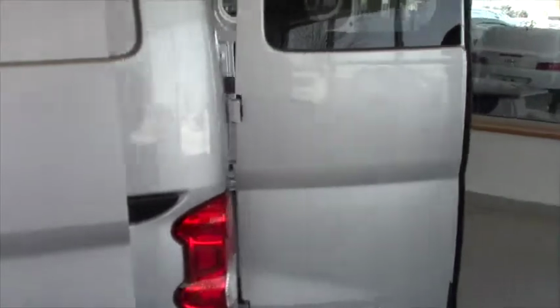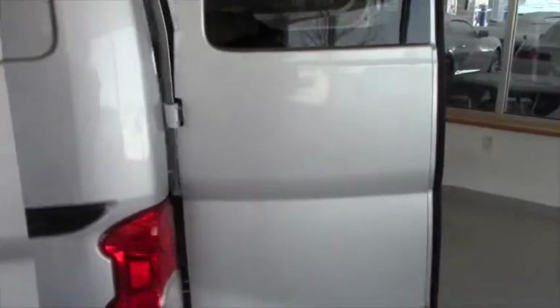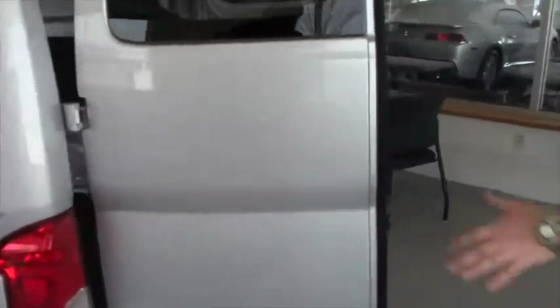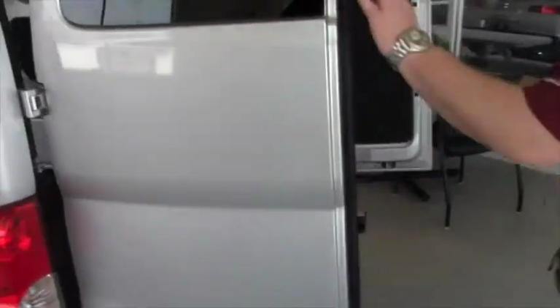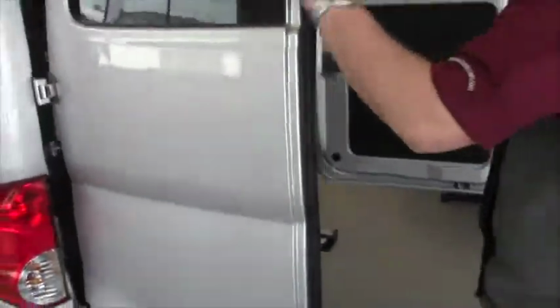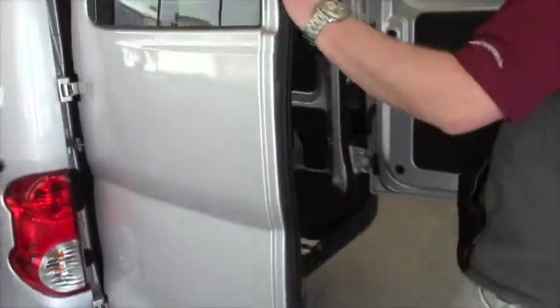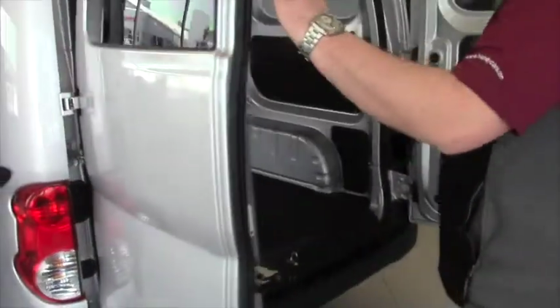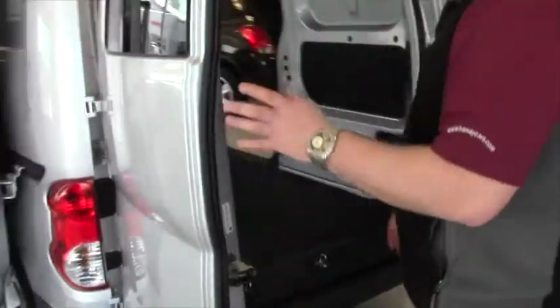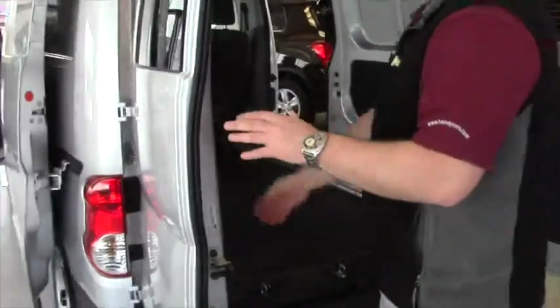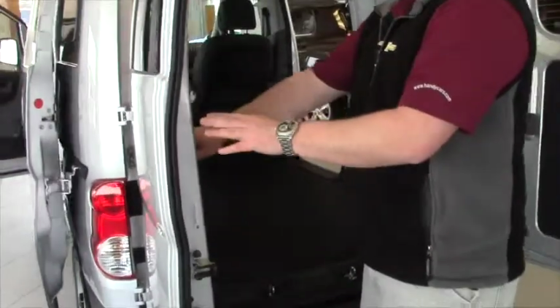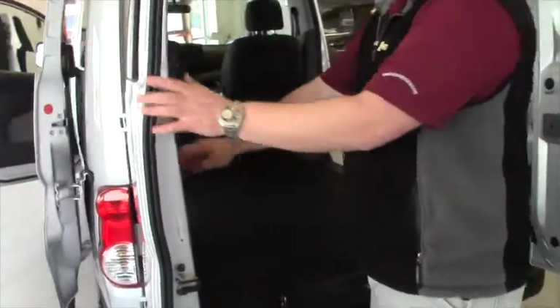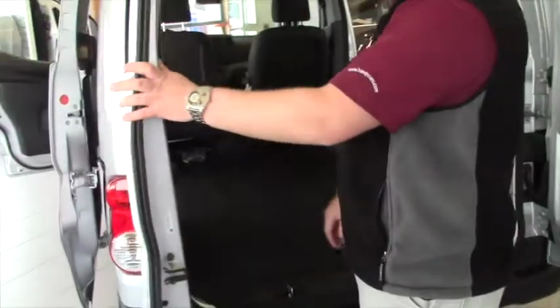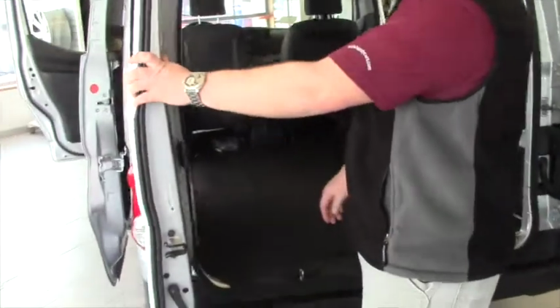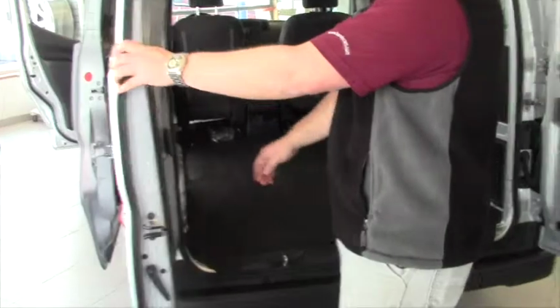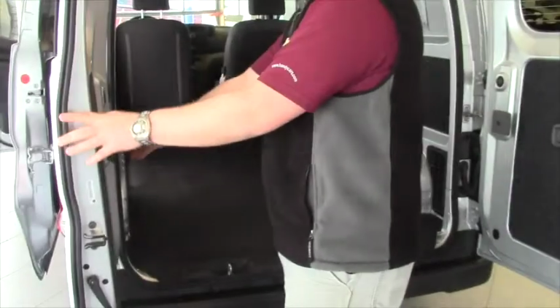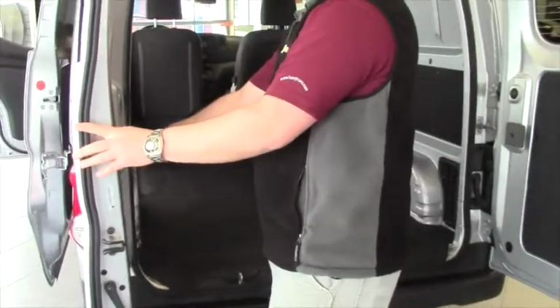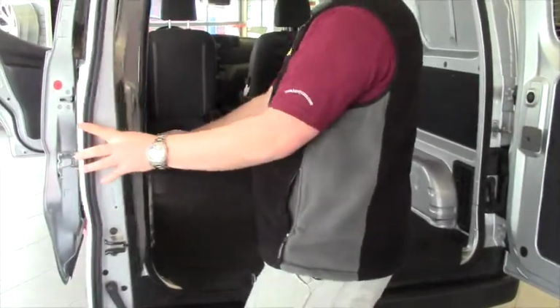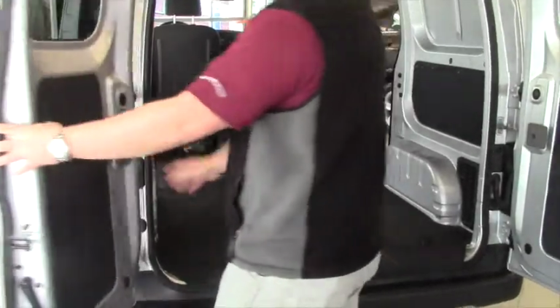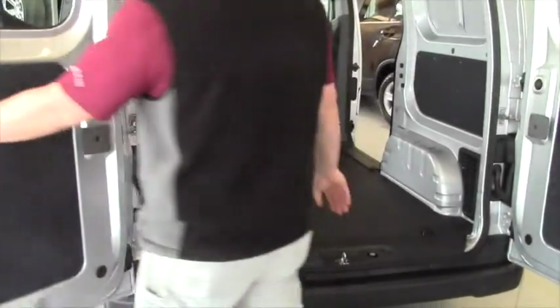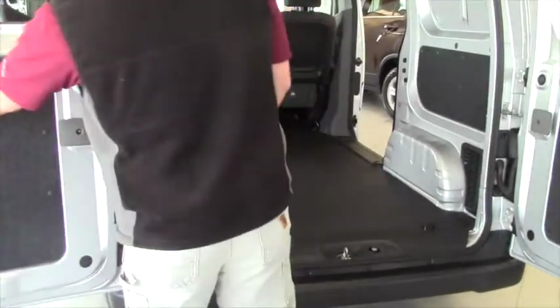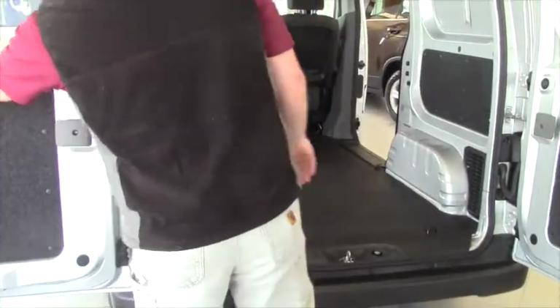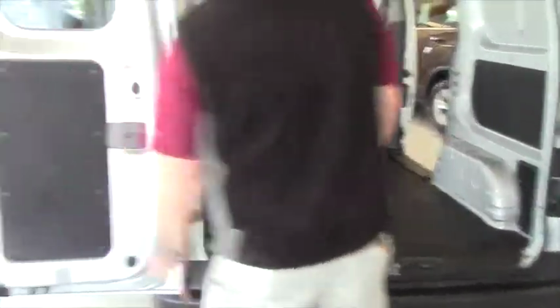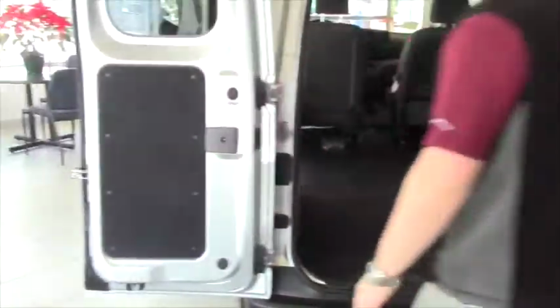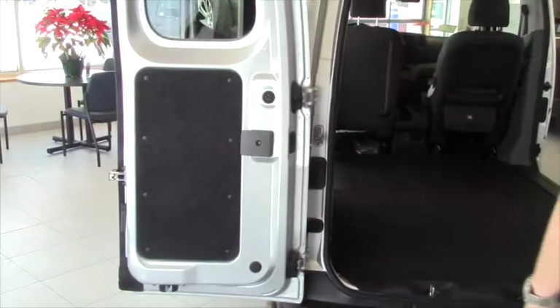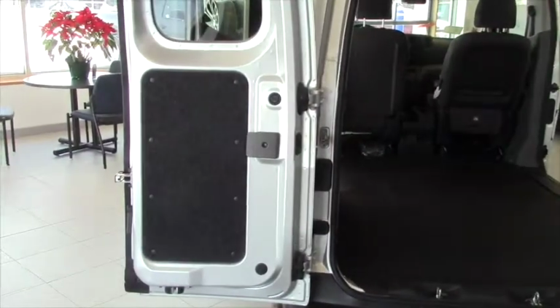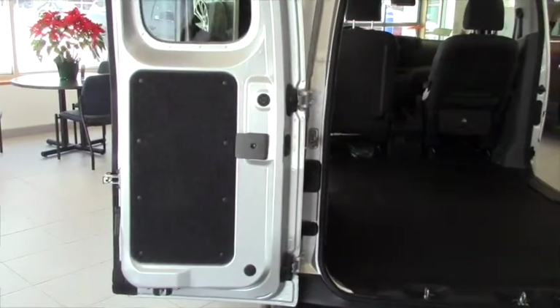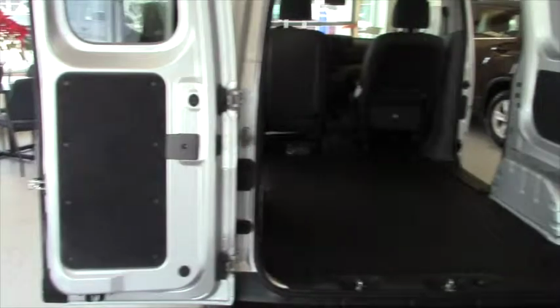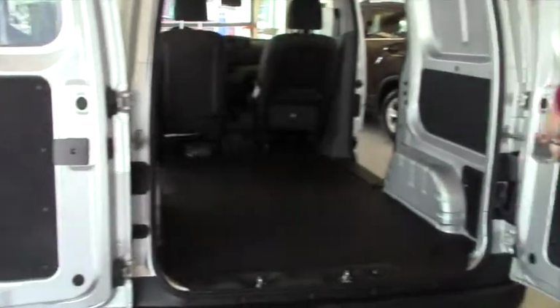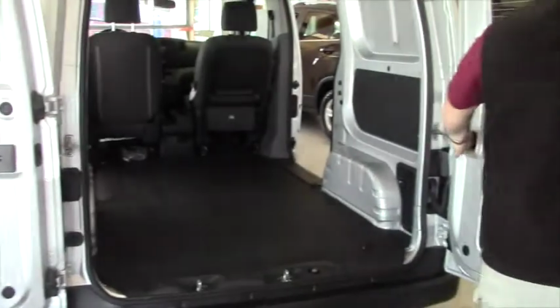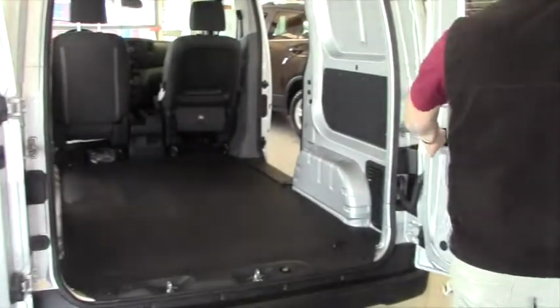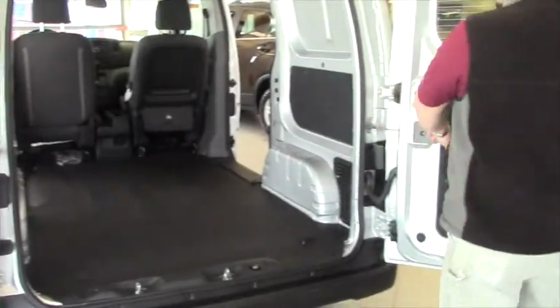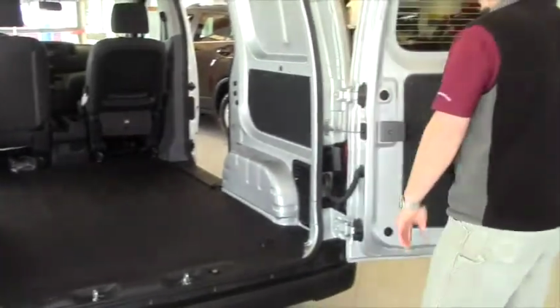These back doors fold 180 degrees. They'll stop here if you want, but there's an extra step that you can do and fold them all the way over for even greater access into the back.